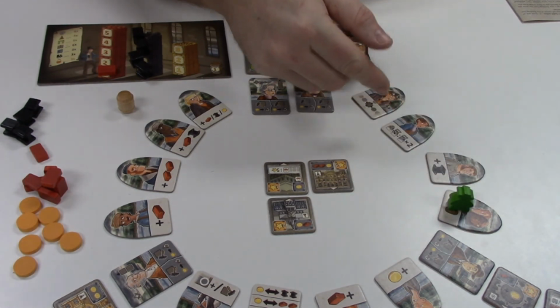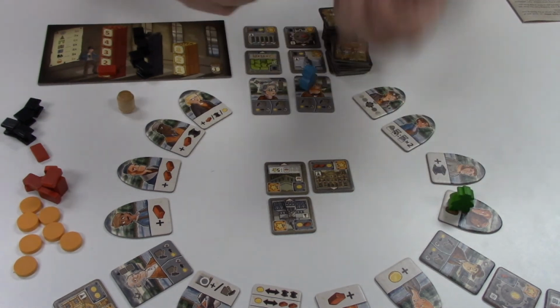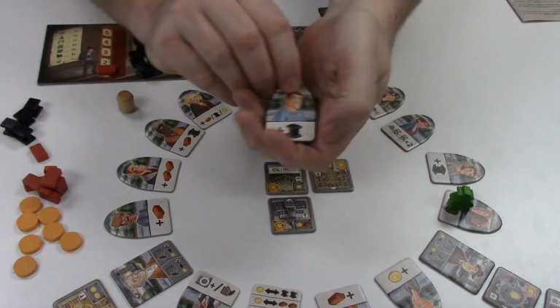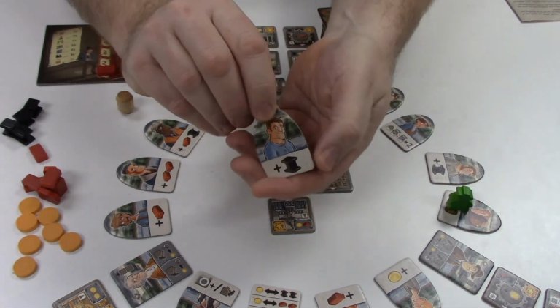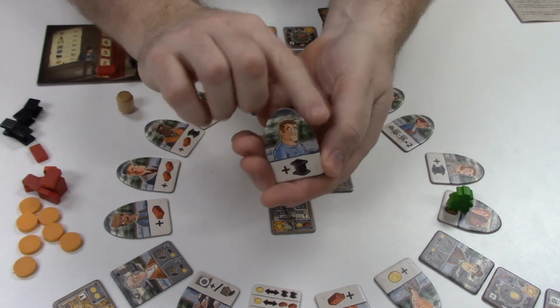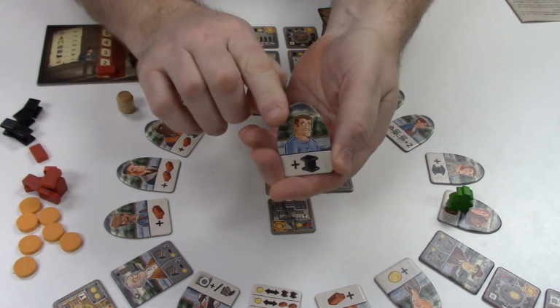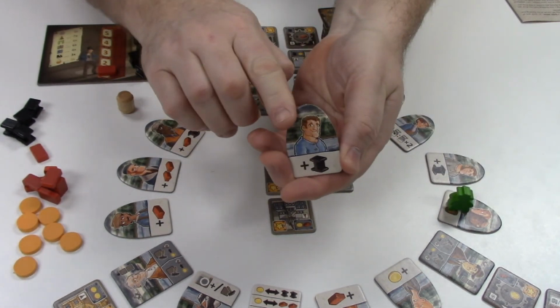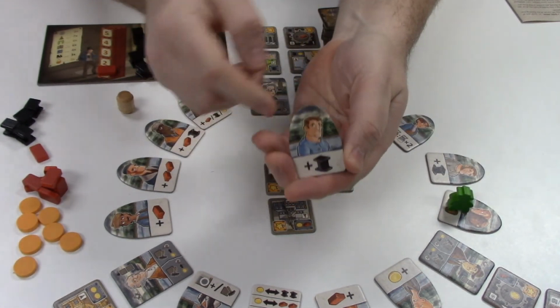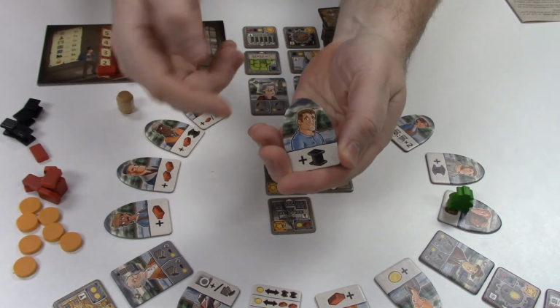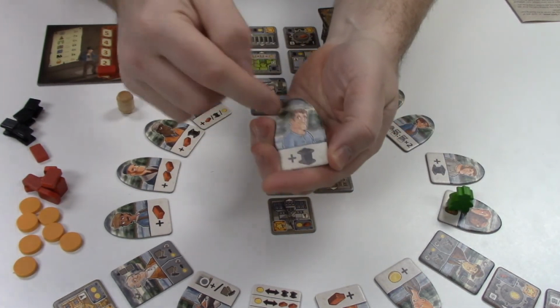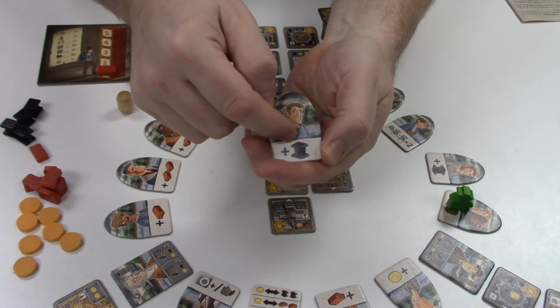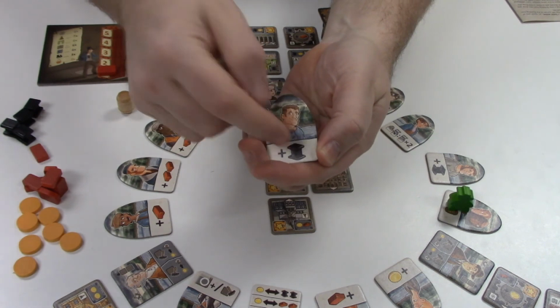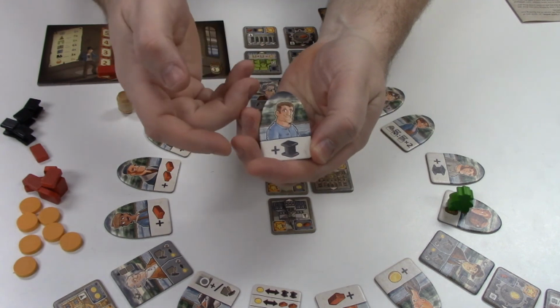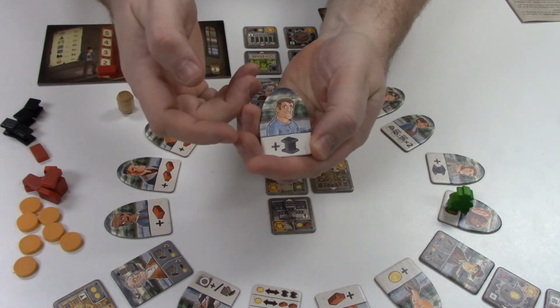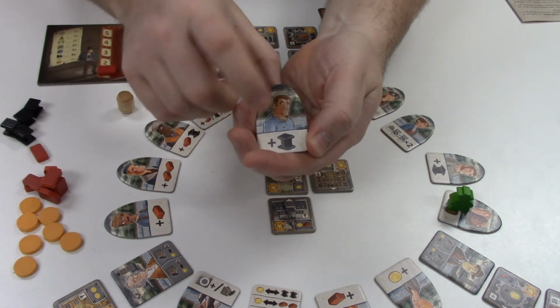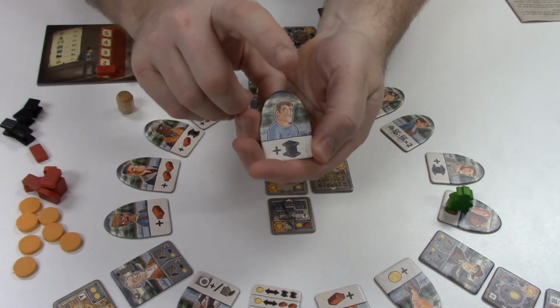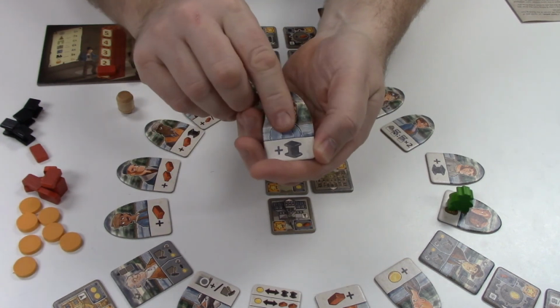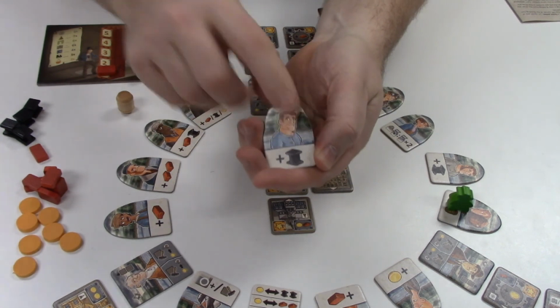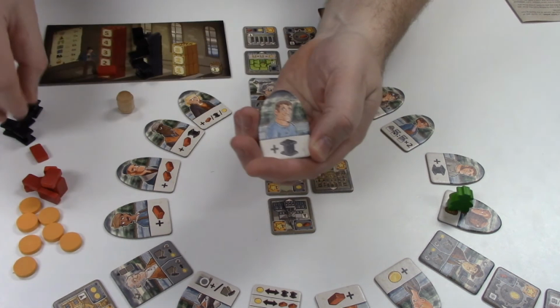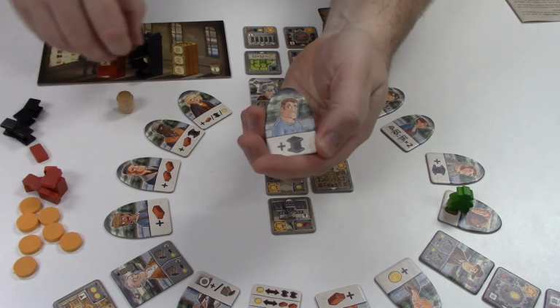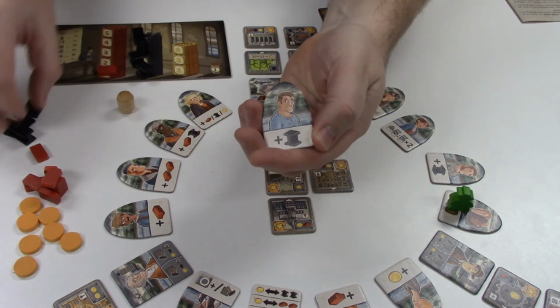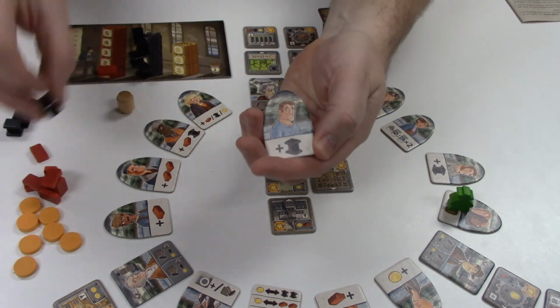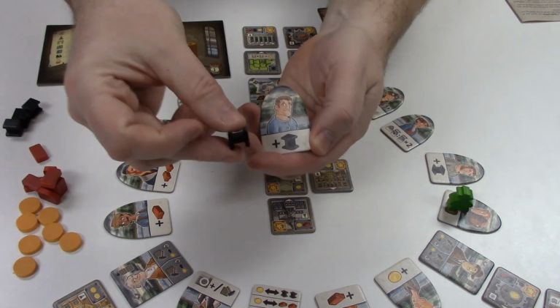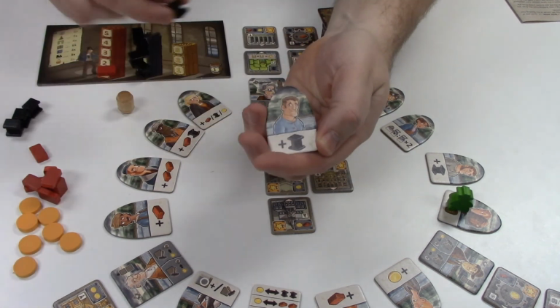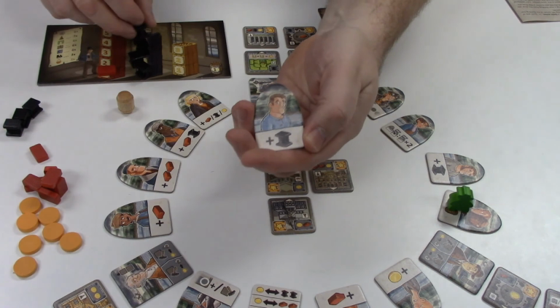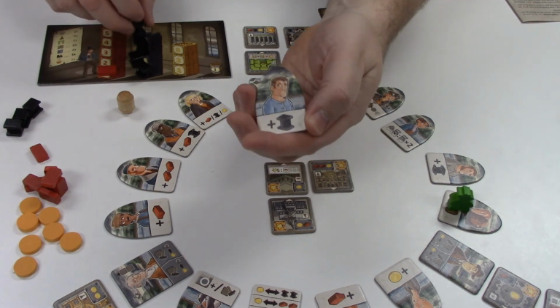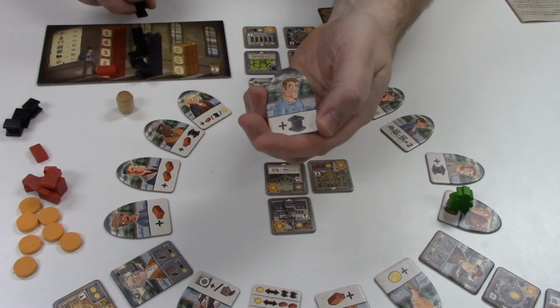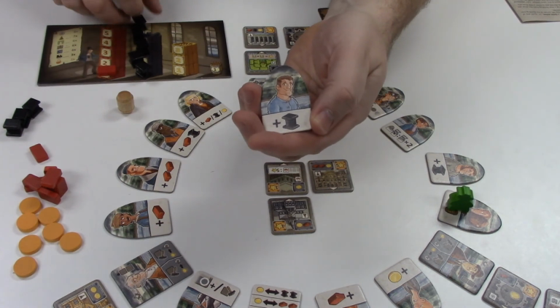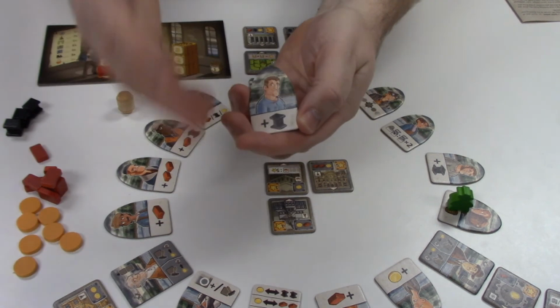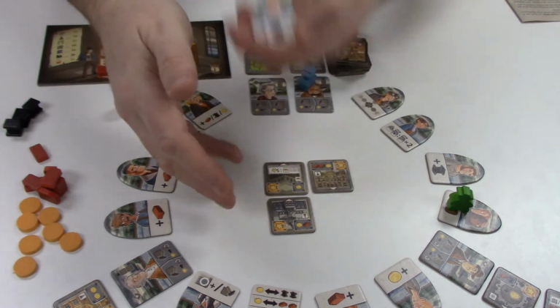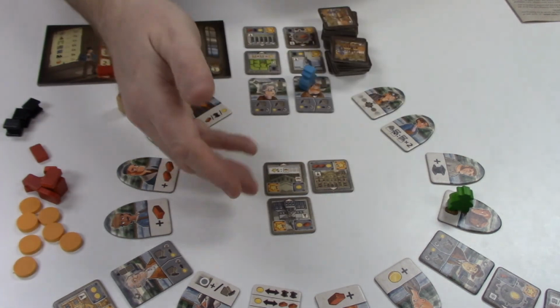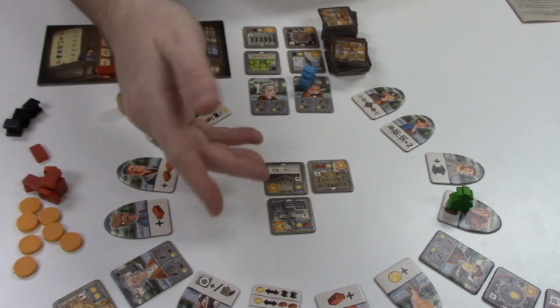When we land on one of these rounded tiles called contracts, we're going to take an action or a resource depending on what's on the tile. For example, this tile — let's just take an iron and add it to our warehouse. Iron is one of the resources we'll need to build buildings.